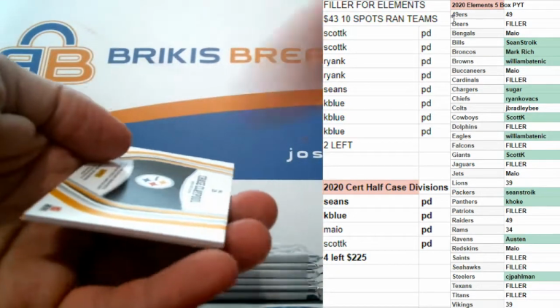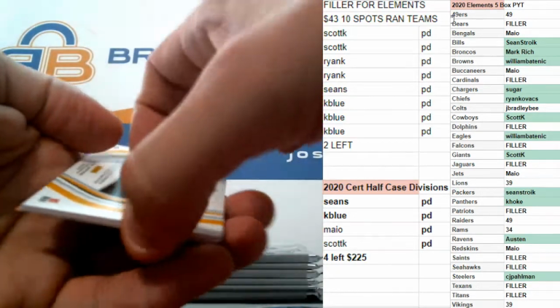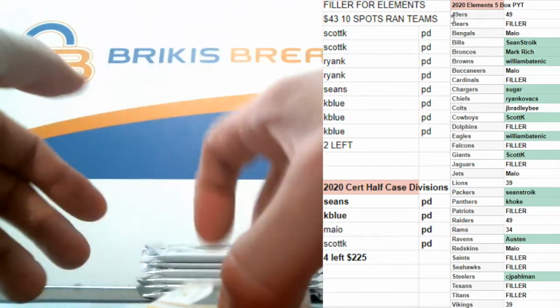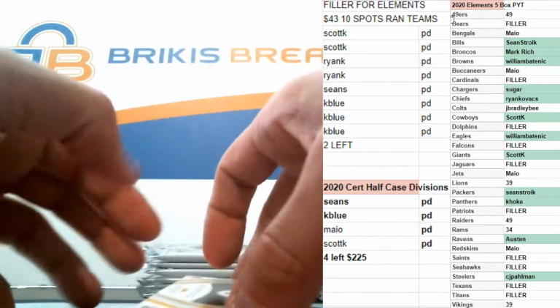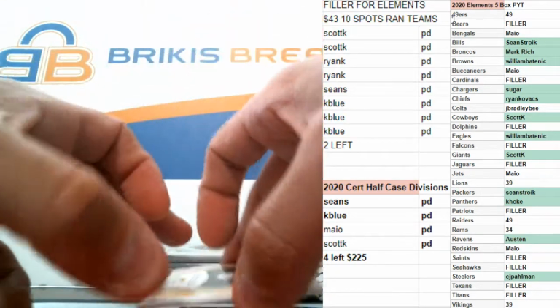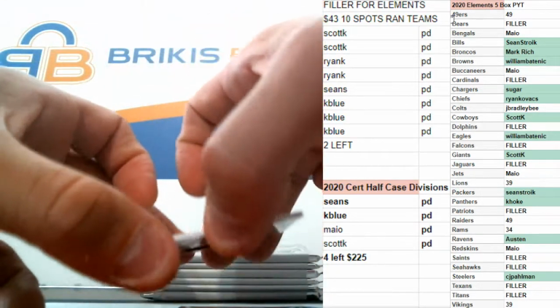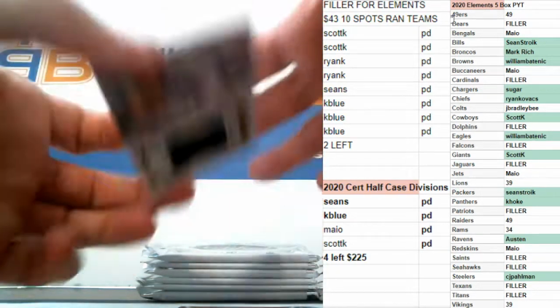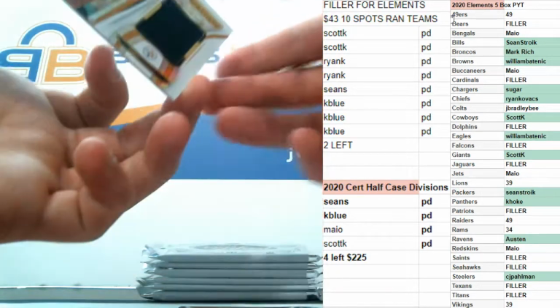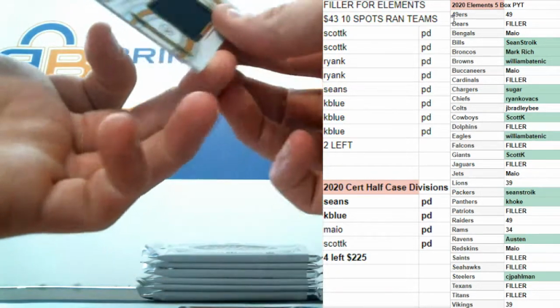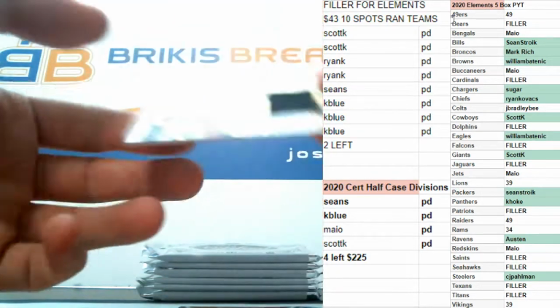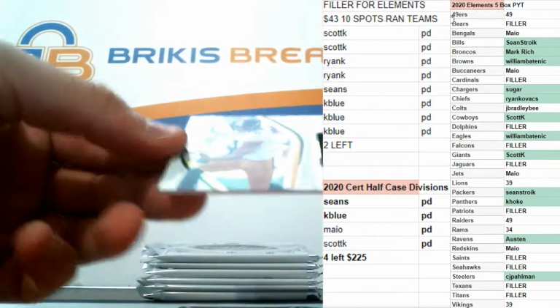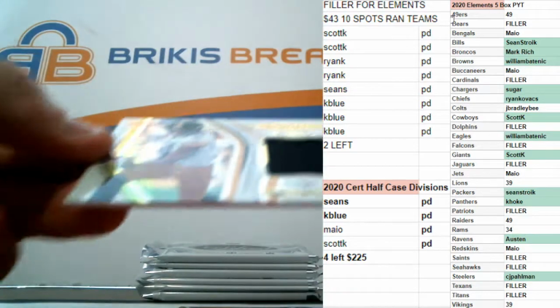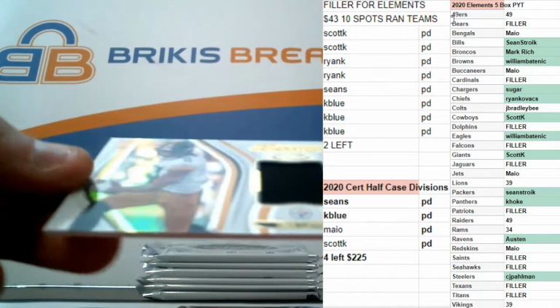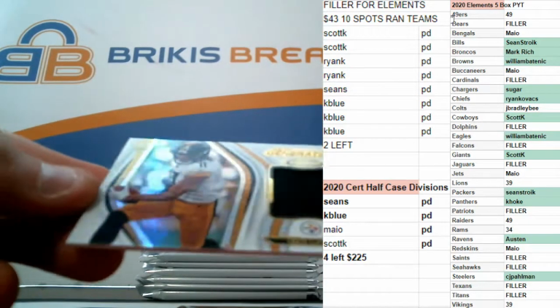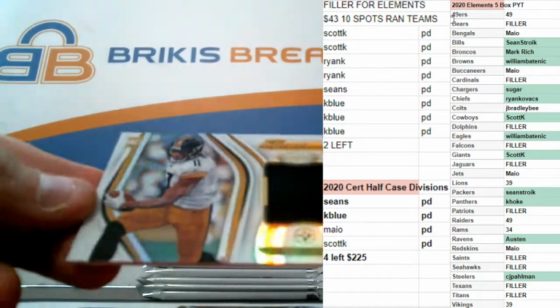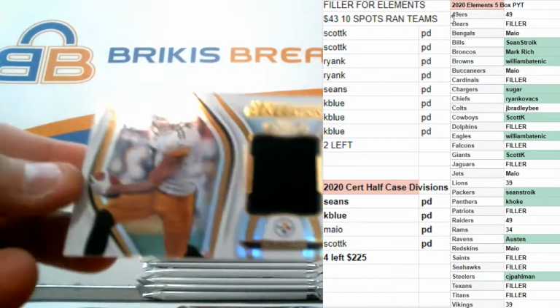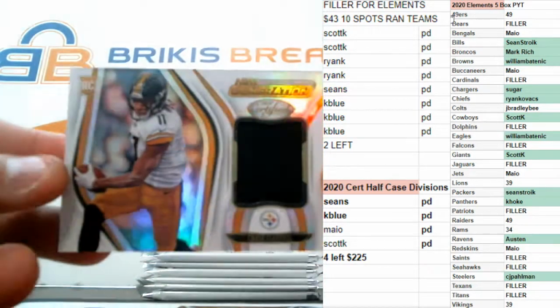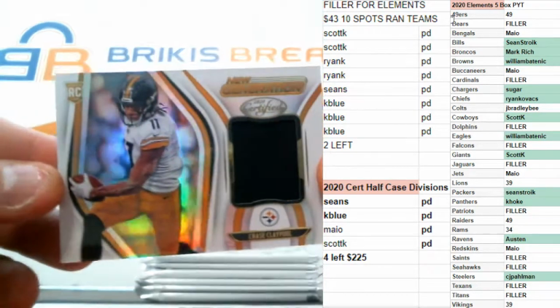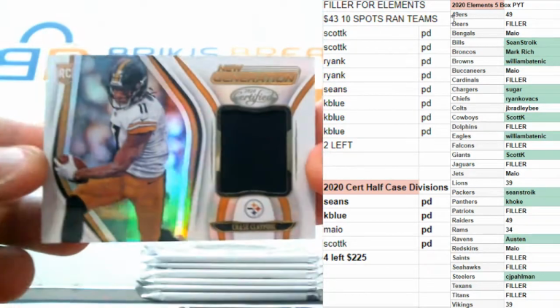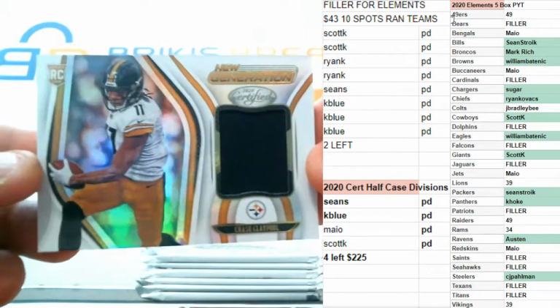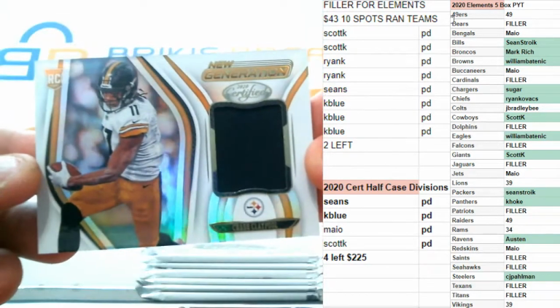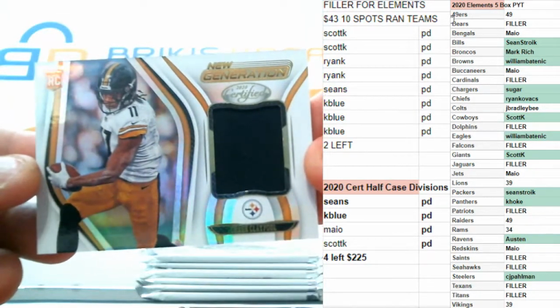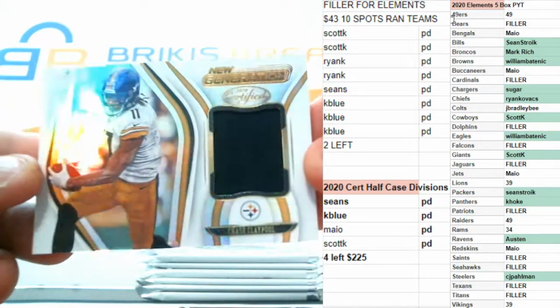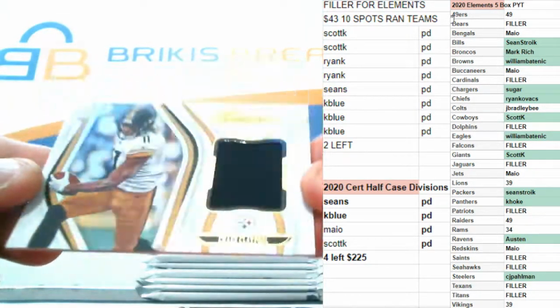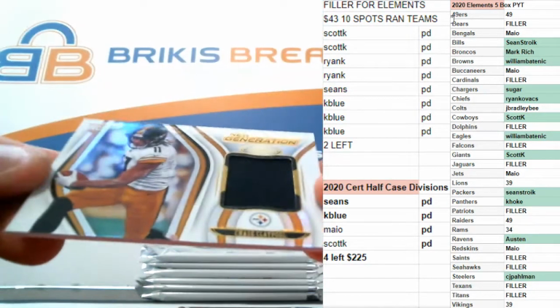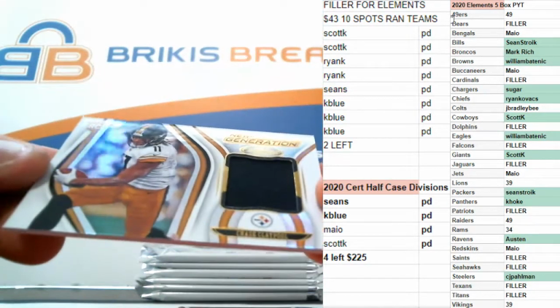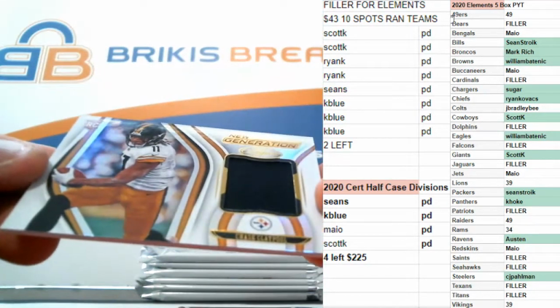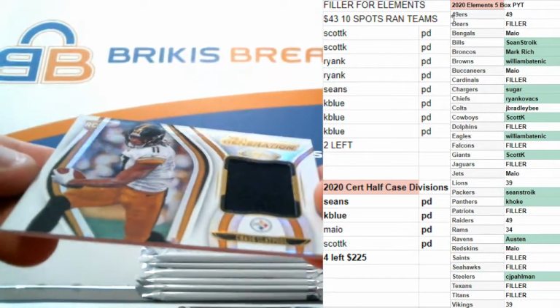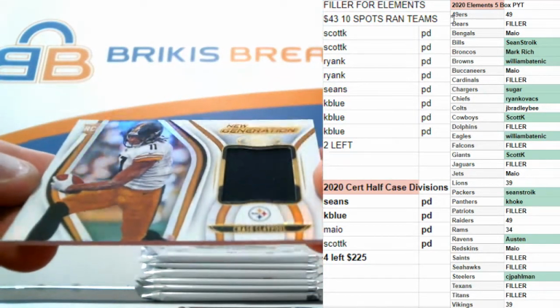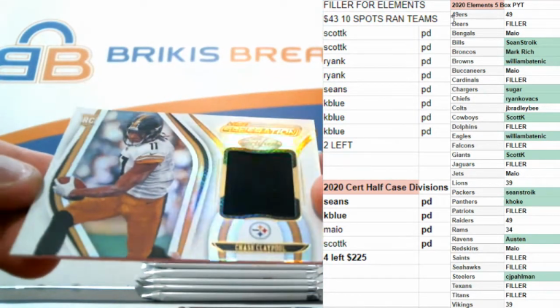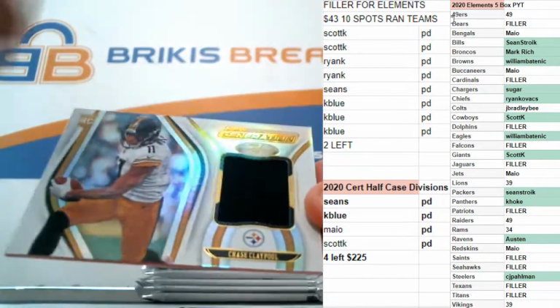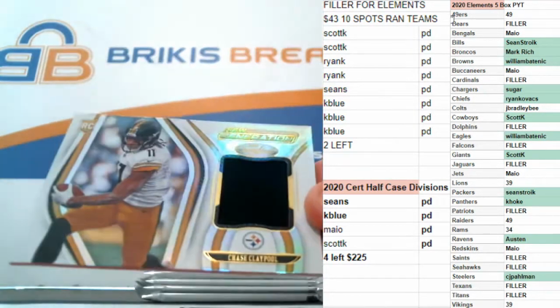For the Steelers, rookie jersey — Chase Claypool. Chase Claypool rookie jersey for Pittsburgh.